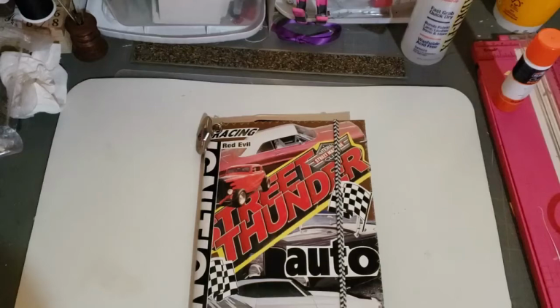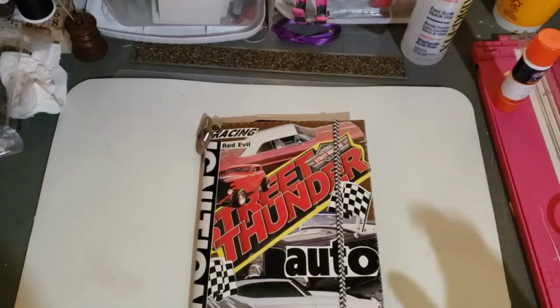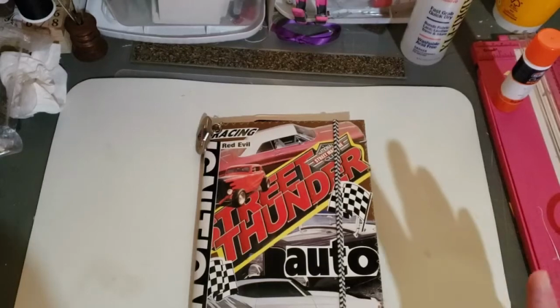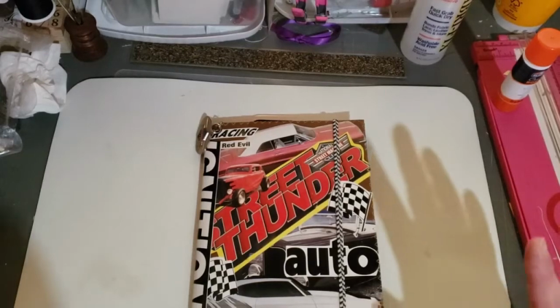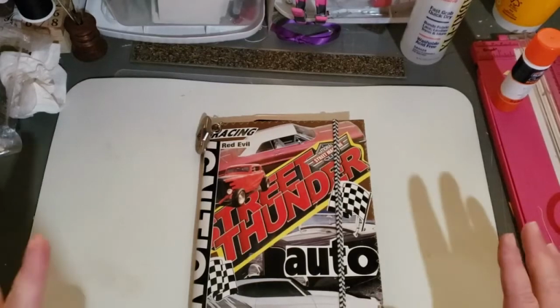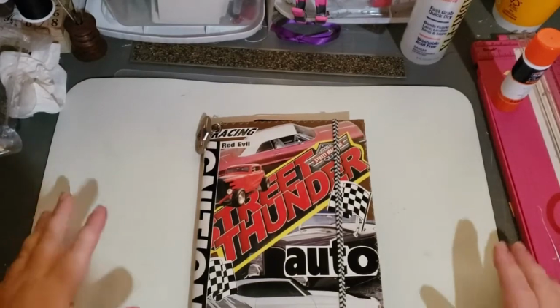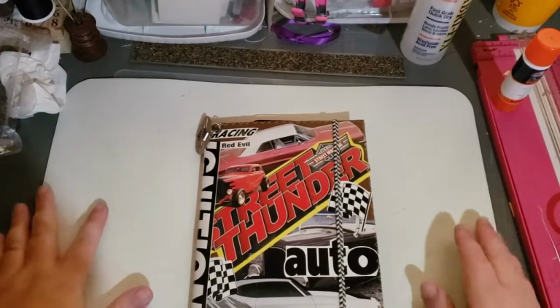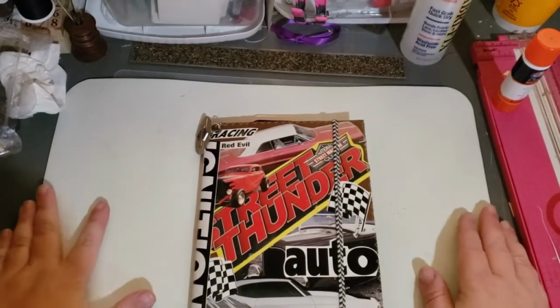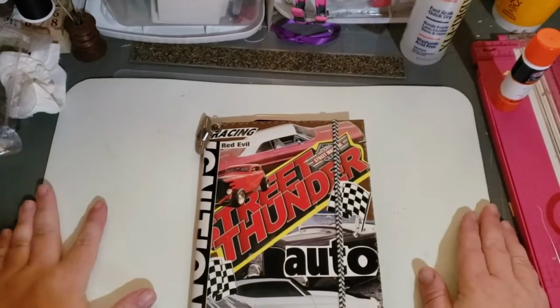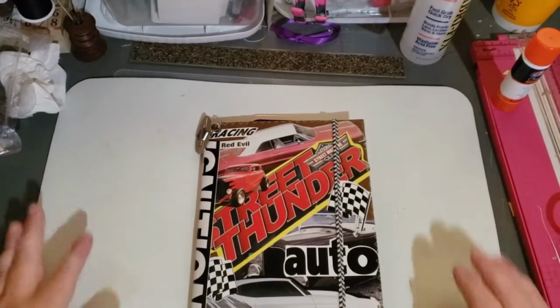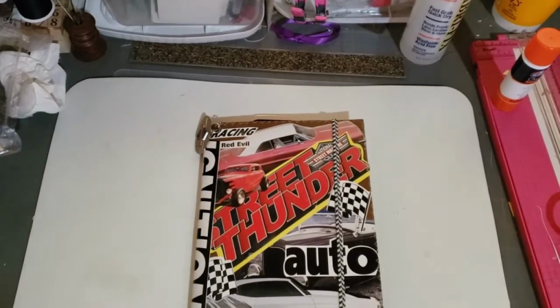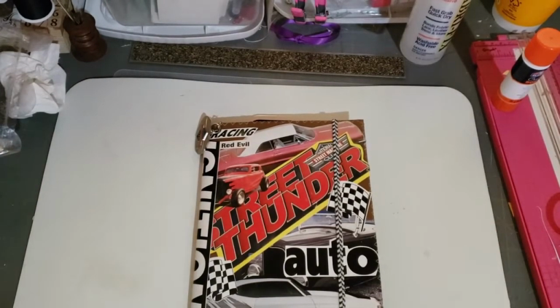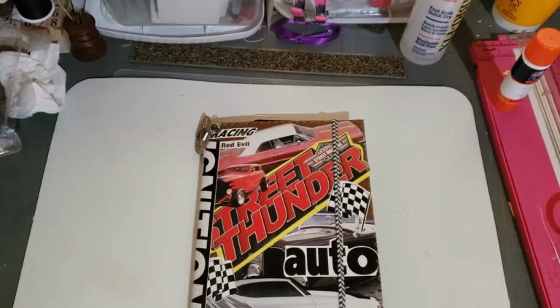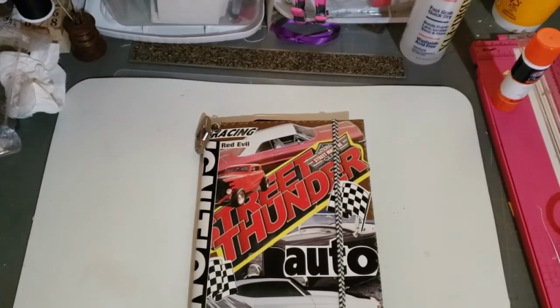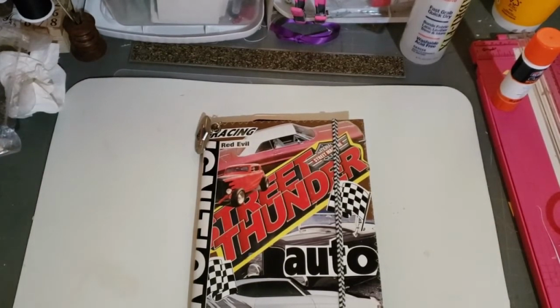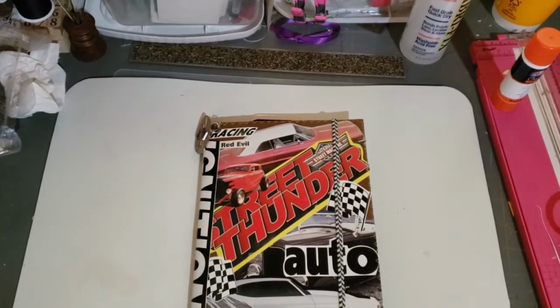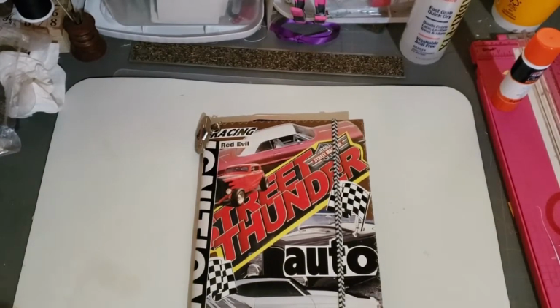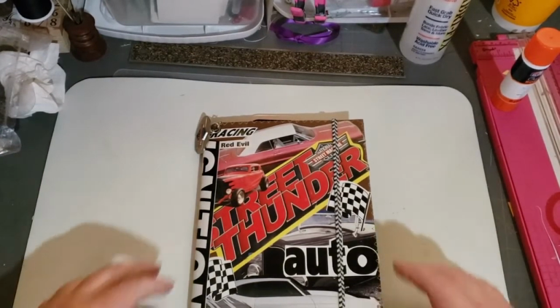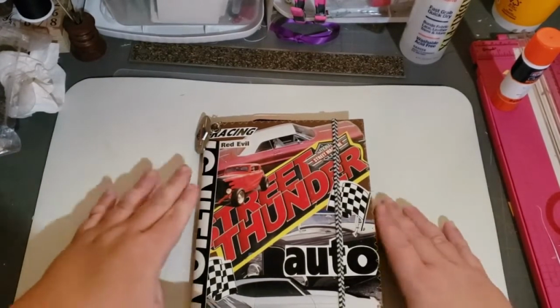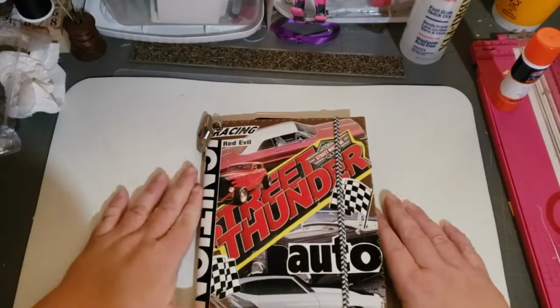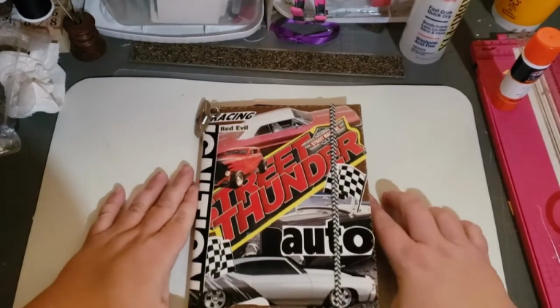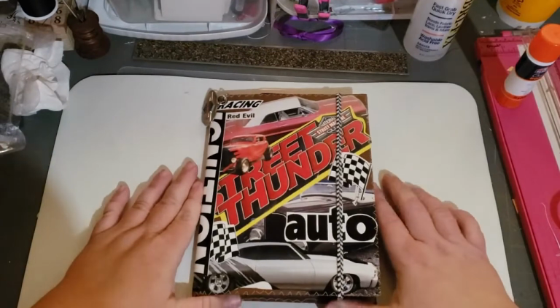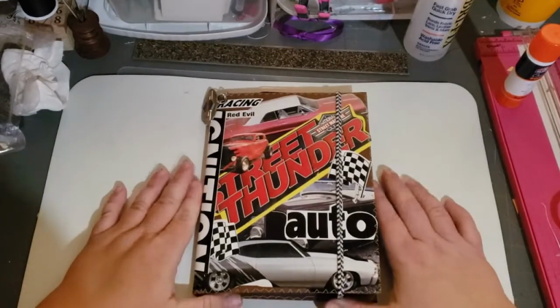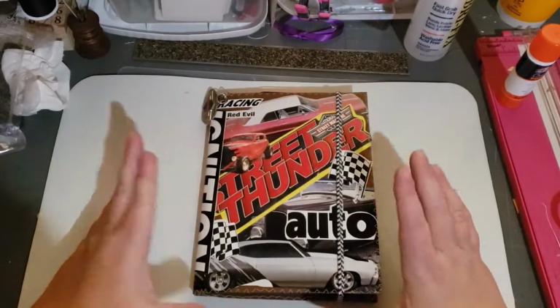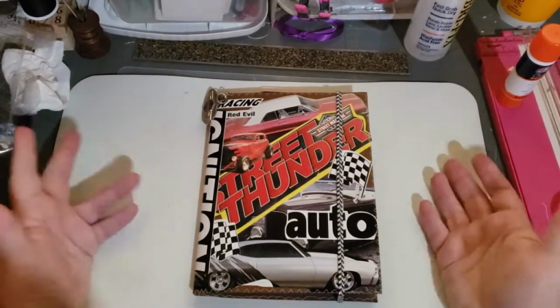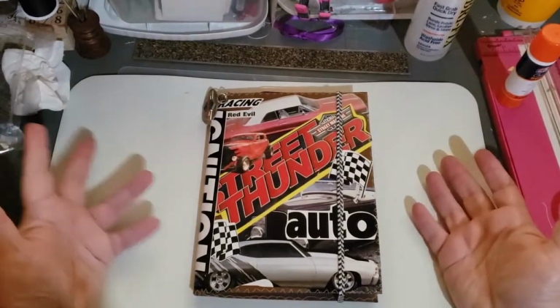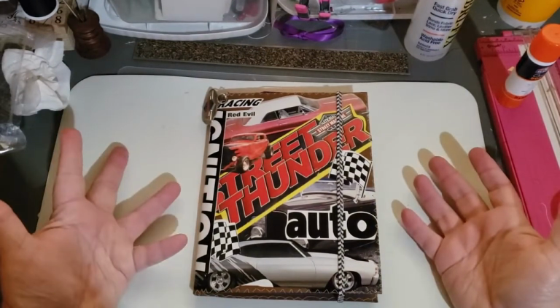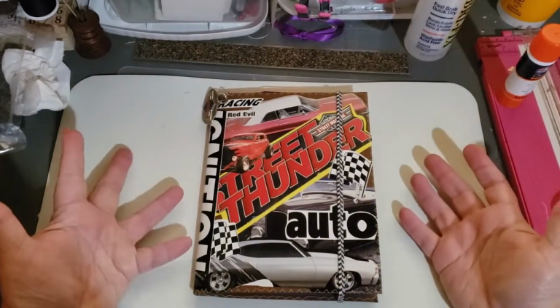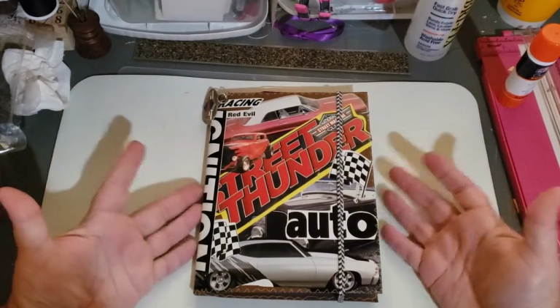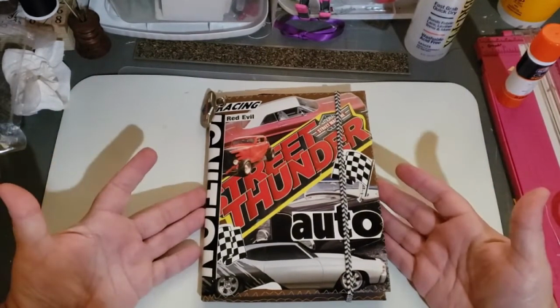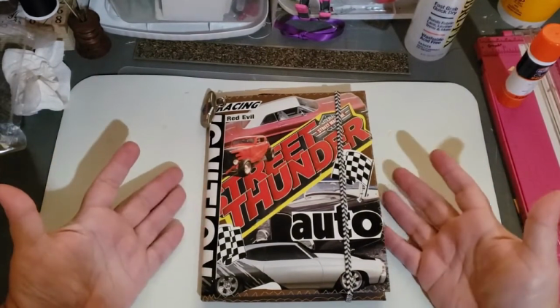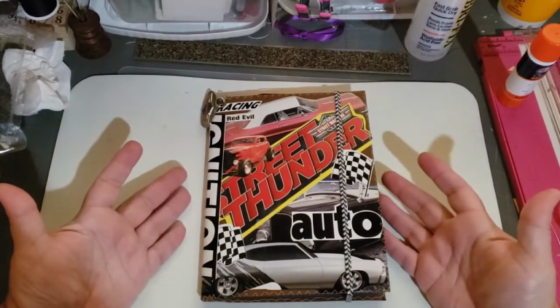Hi everybody! Thank you for coming to my channel. This is Wendy and this is a flip through of a car themed junk journal.